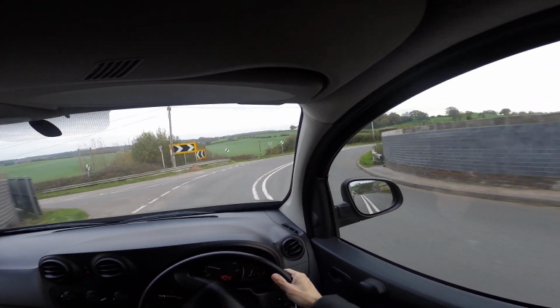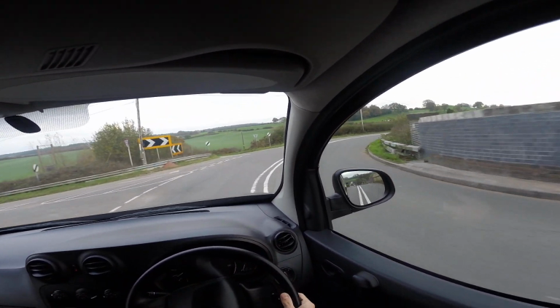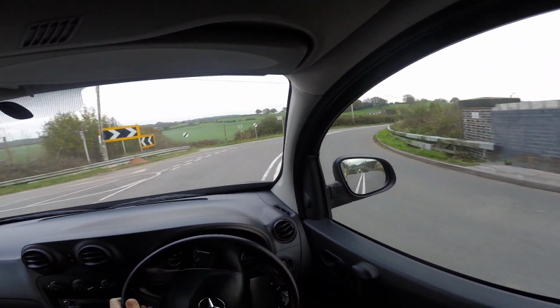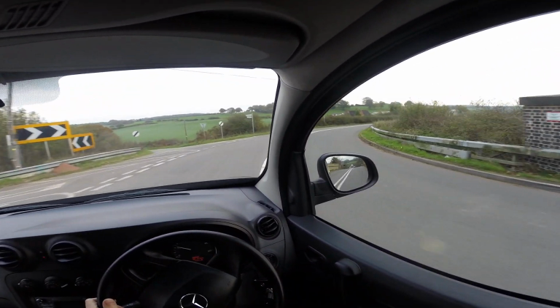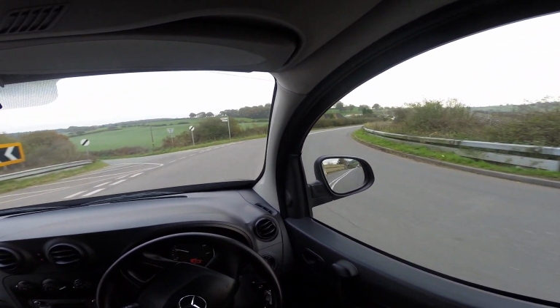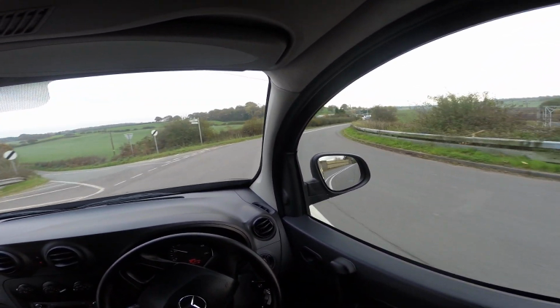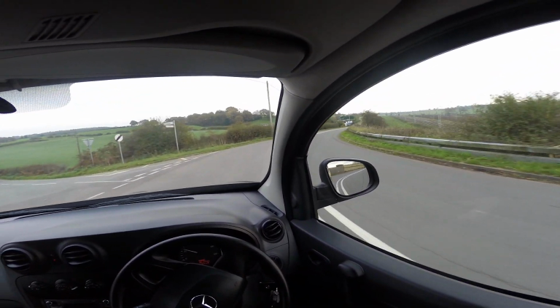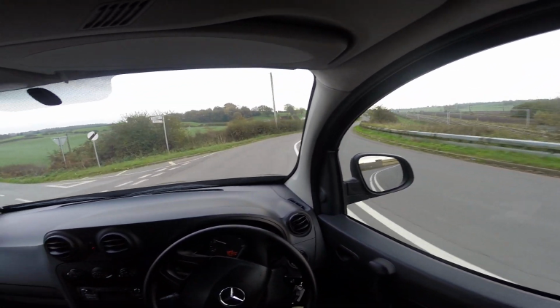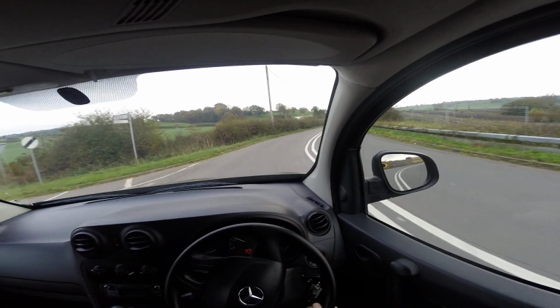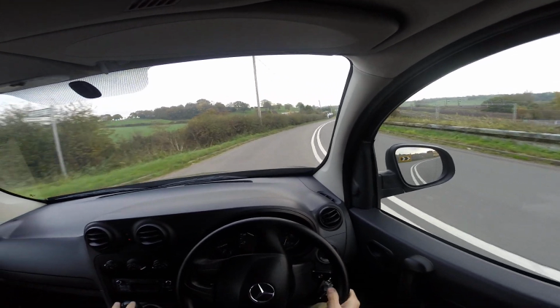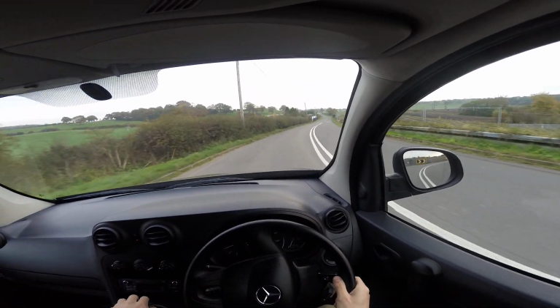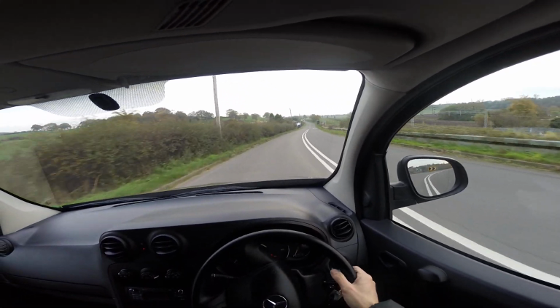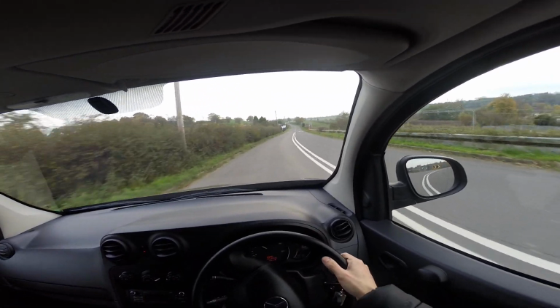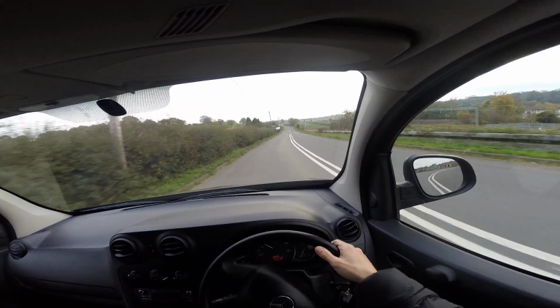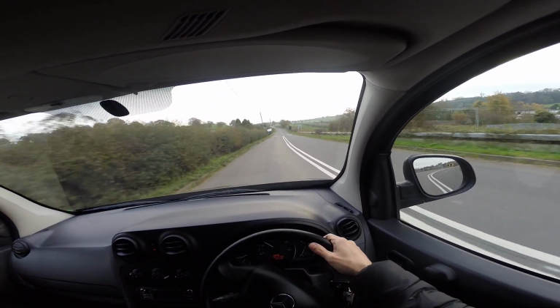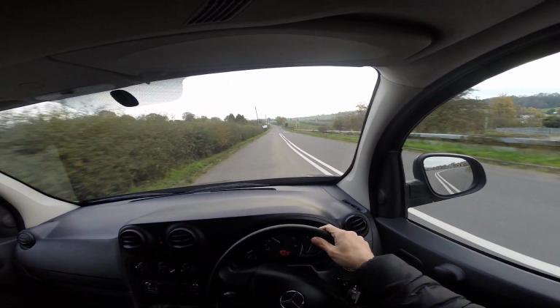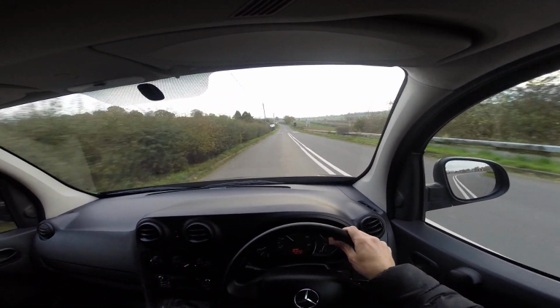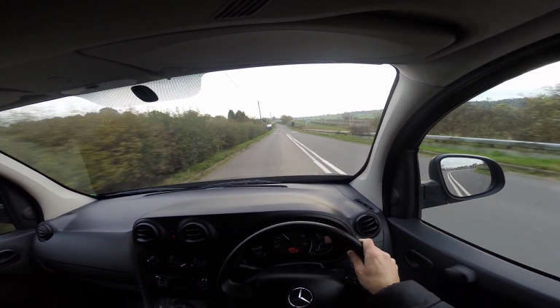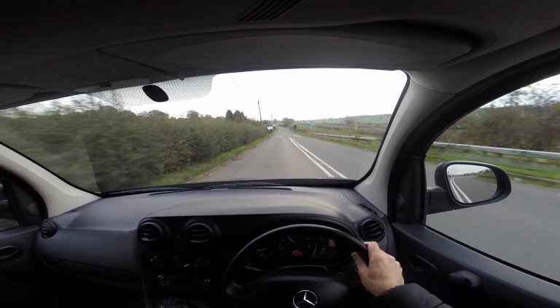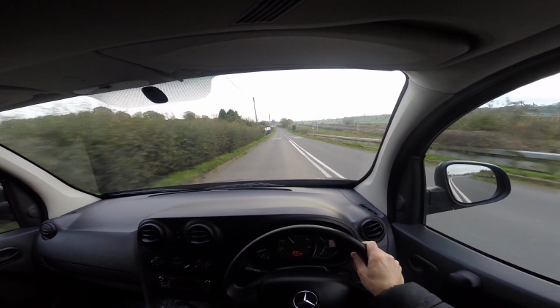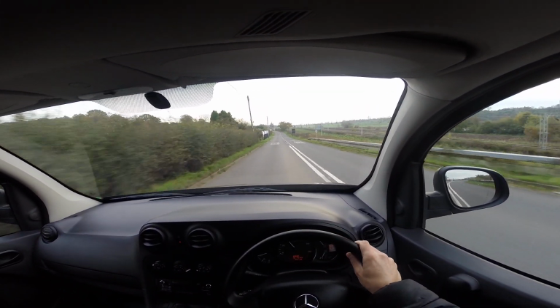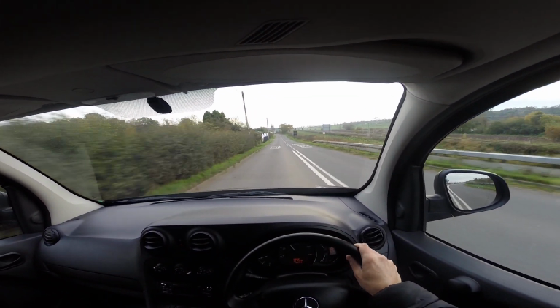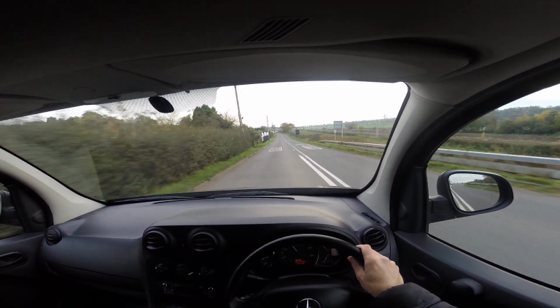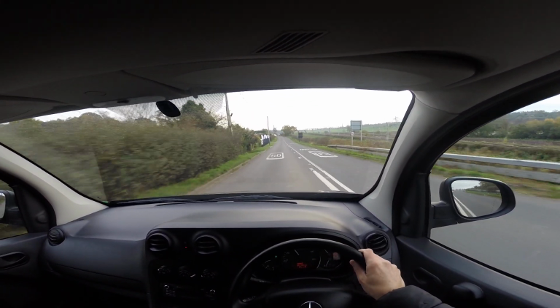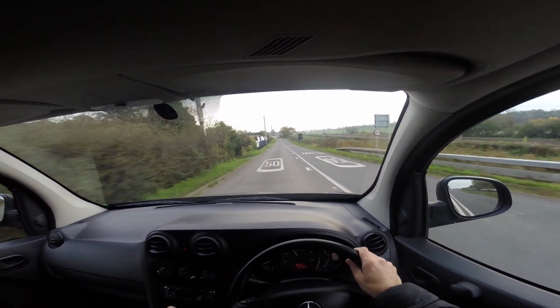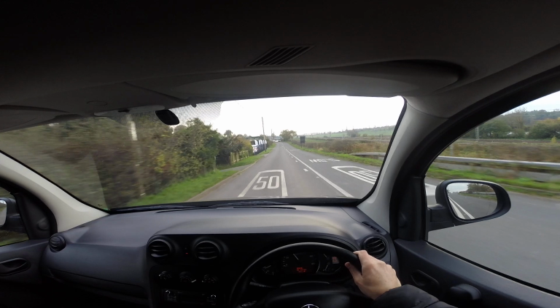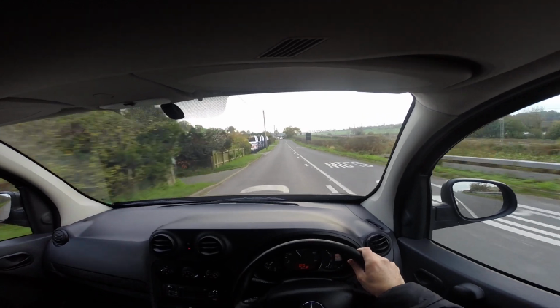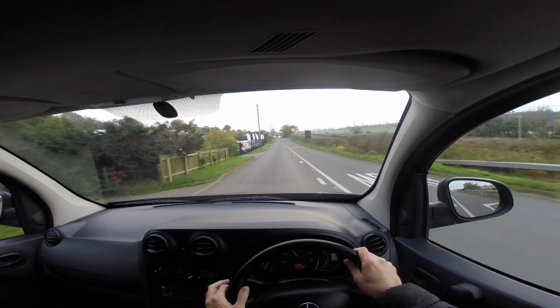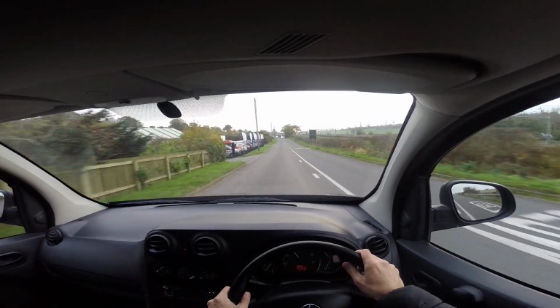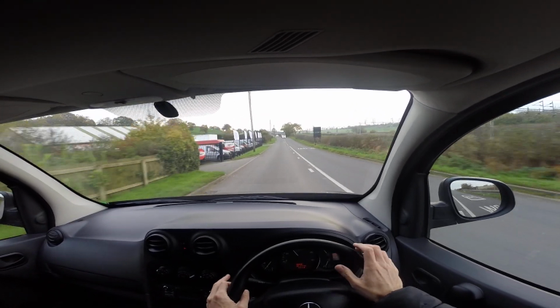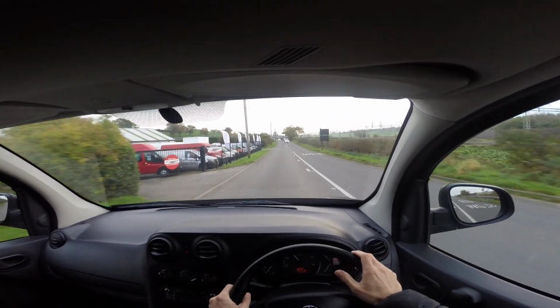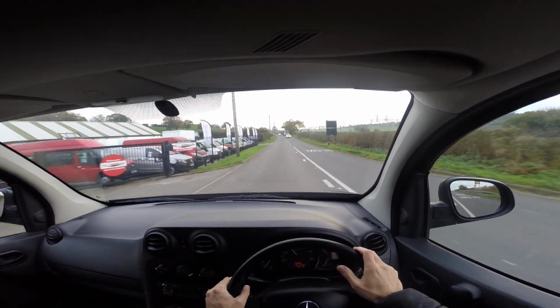We've just come up to vannational.com on the left now. We'll just try out those brakes — and again, very responsive.